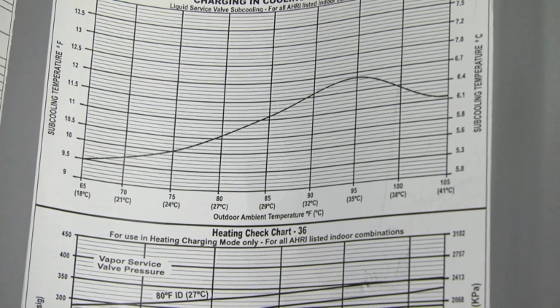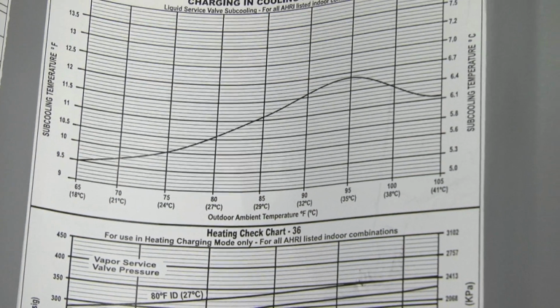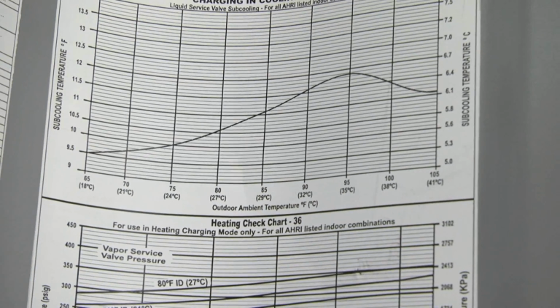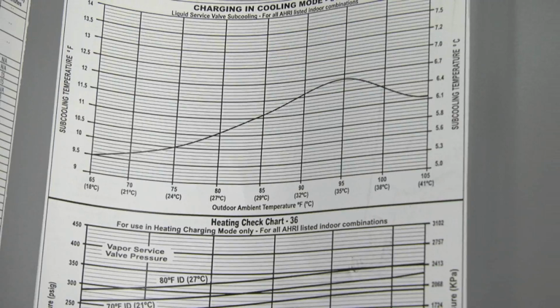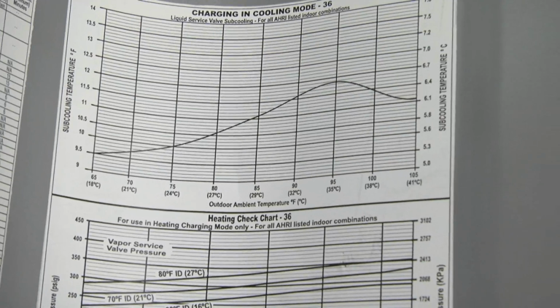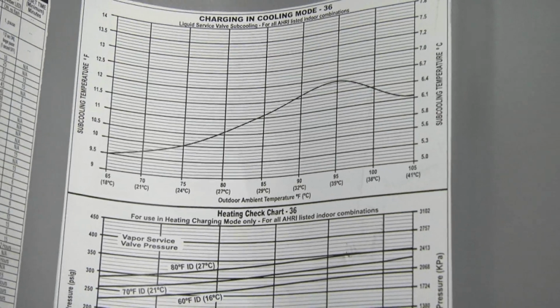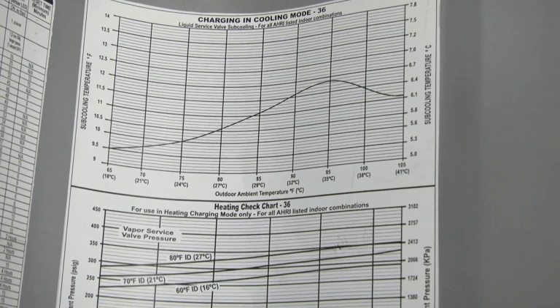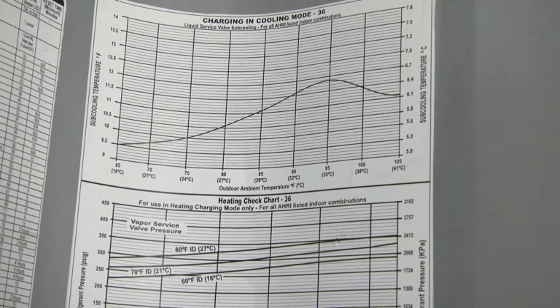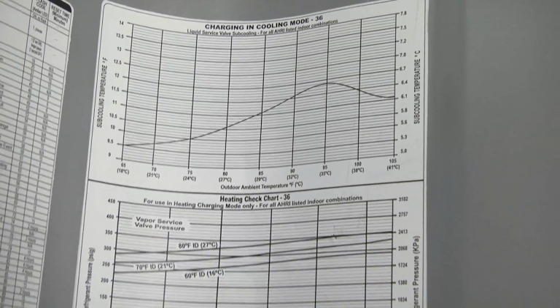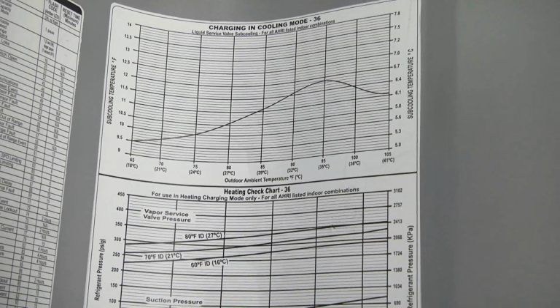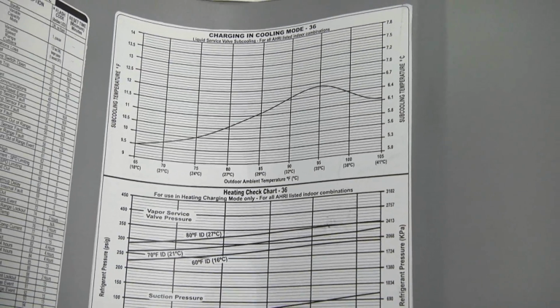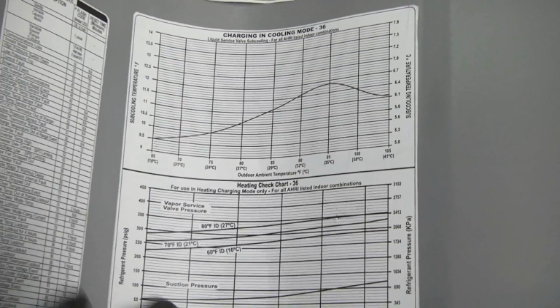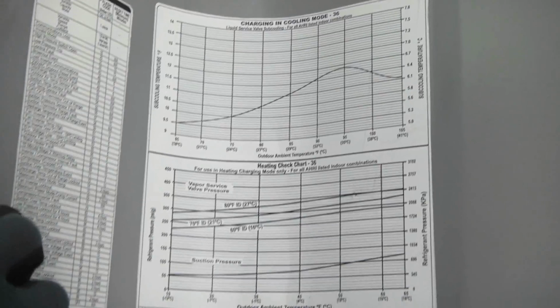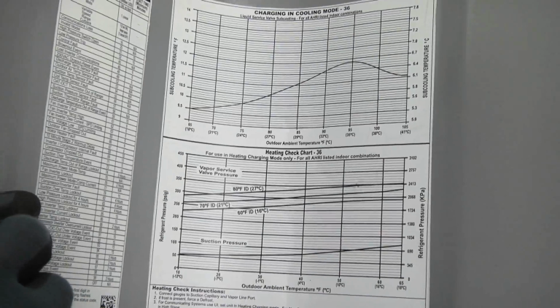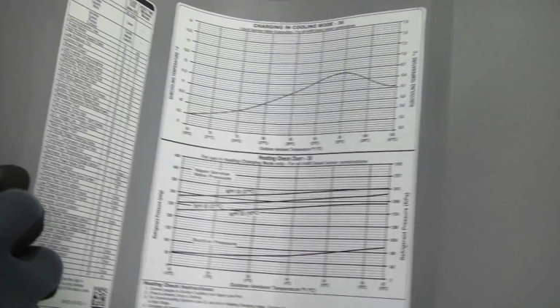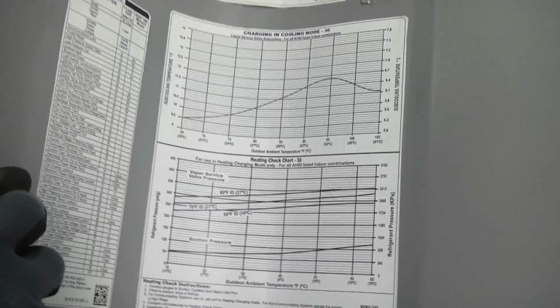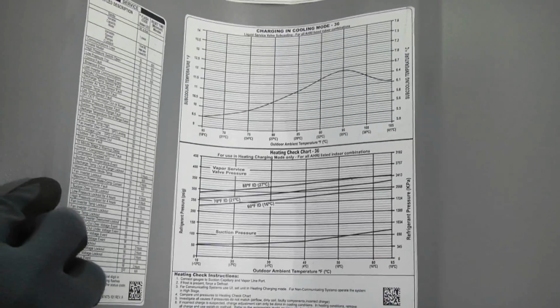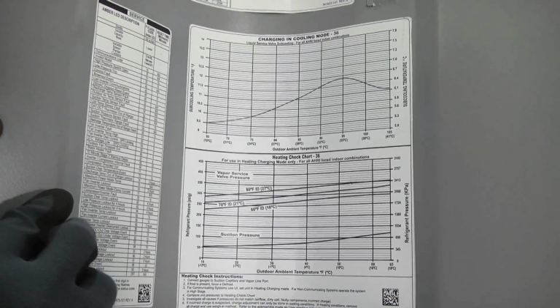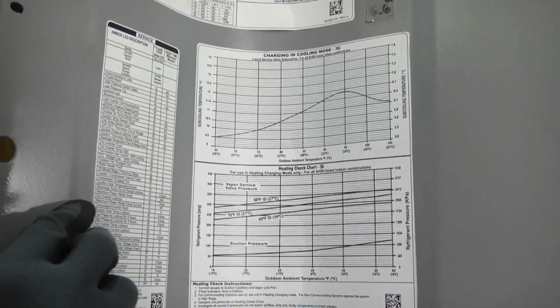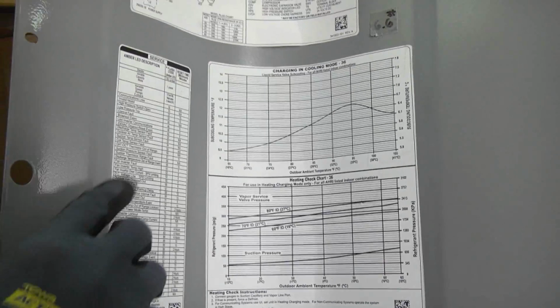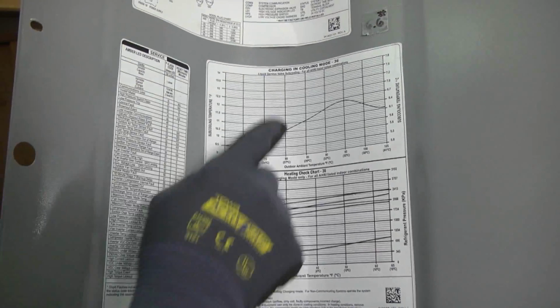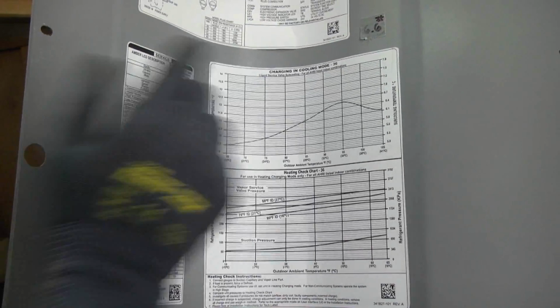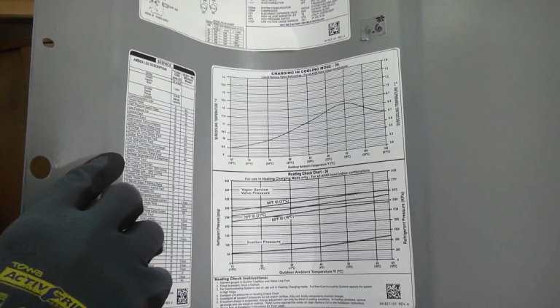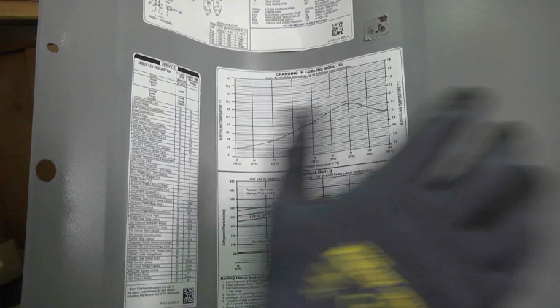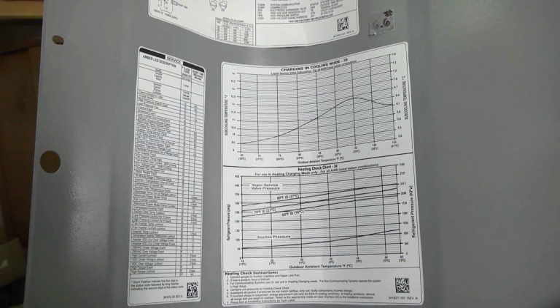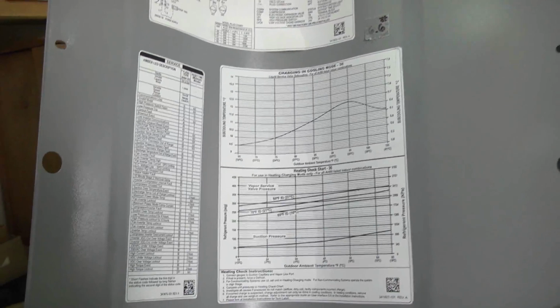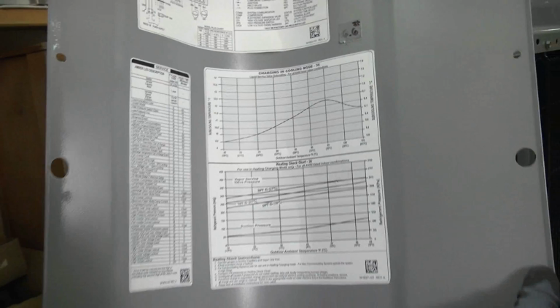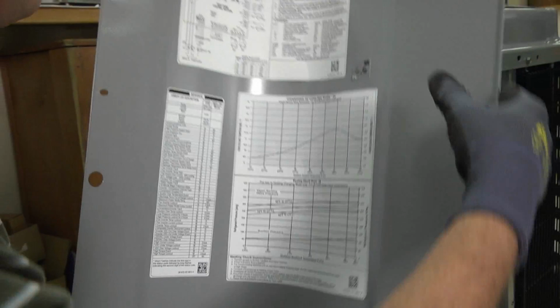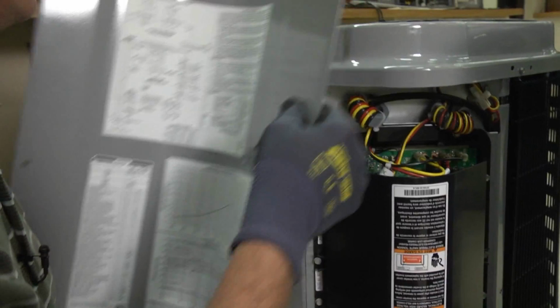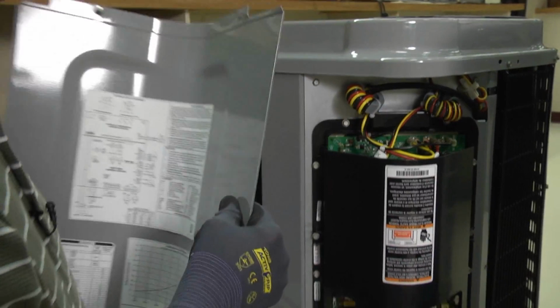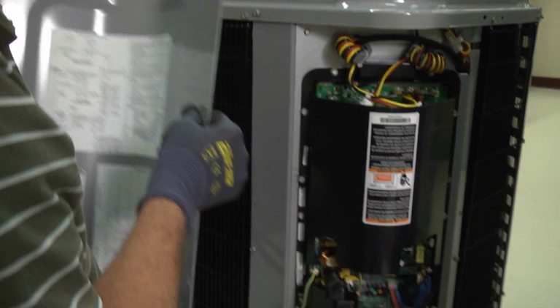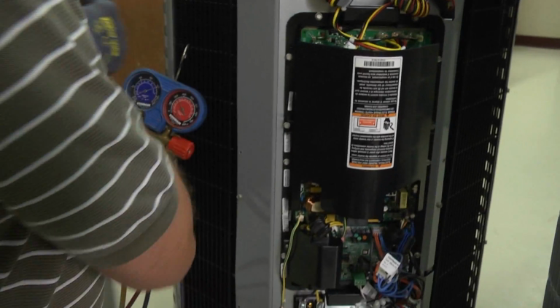If it's cold outside and you're running in heating mode, you have to weigh the charge in. You can't adjust the charge in the heating mode. We'll take a look at that in a few minutes. First, we'll hook up the gauges and our temperature probes.